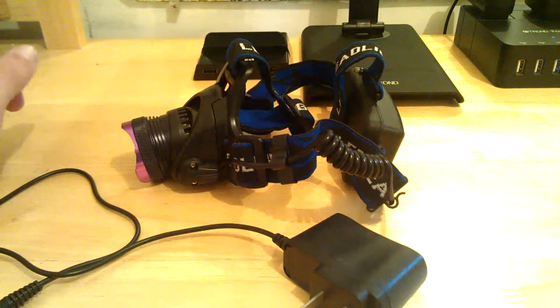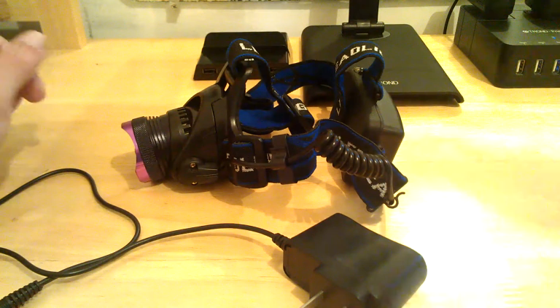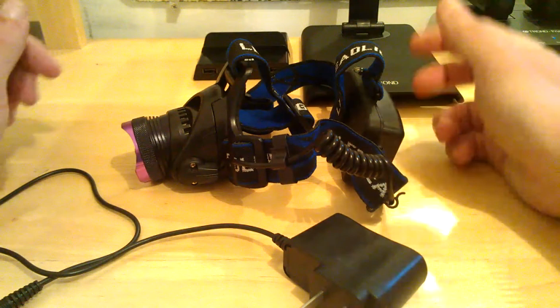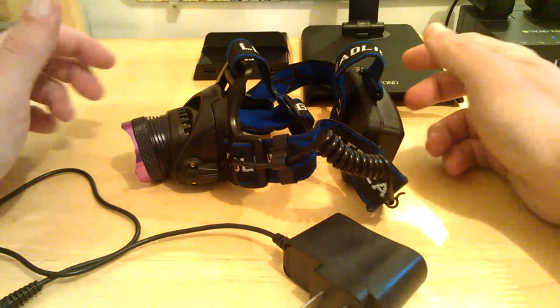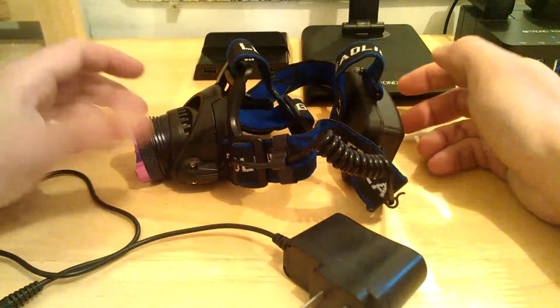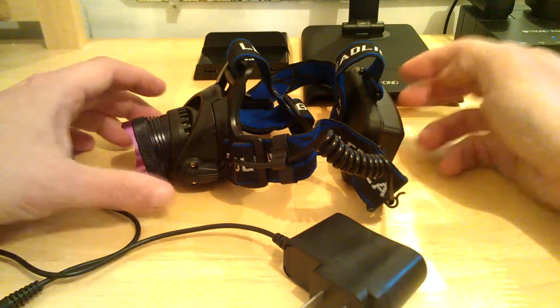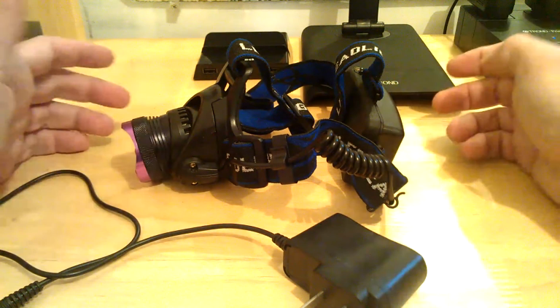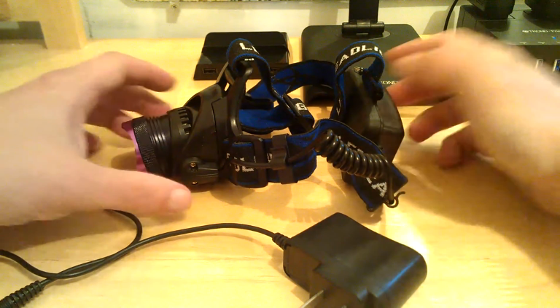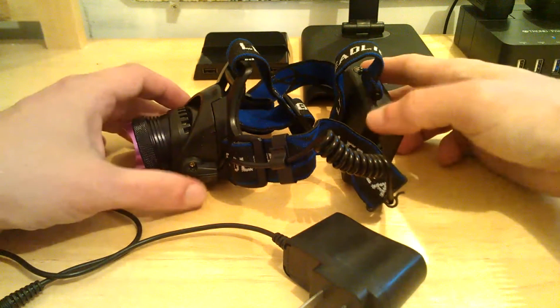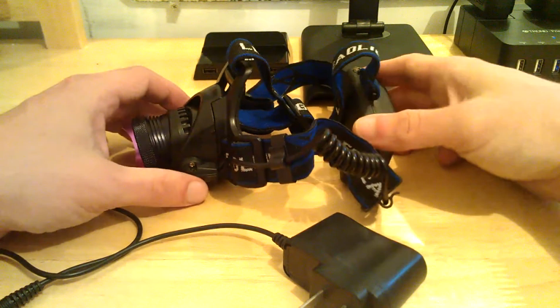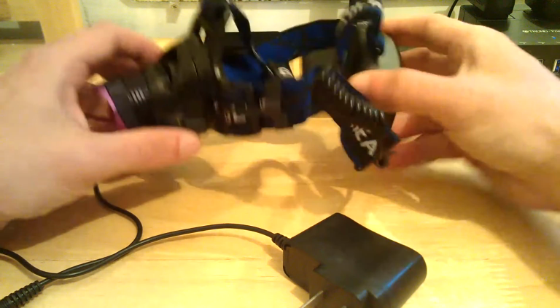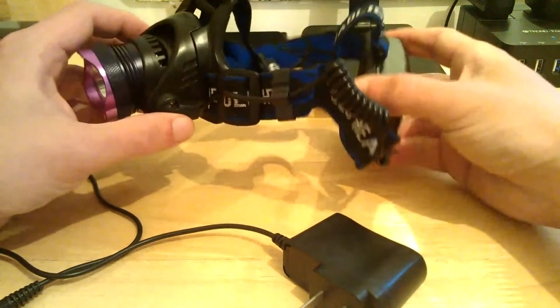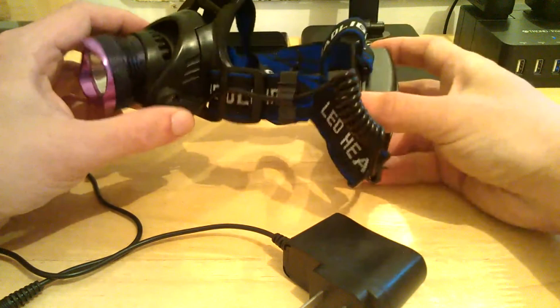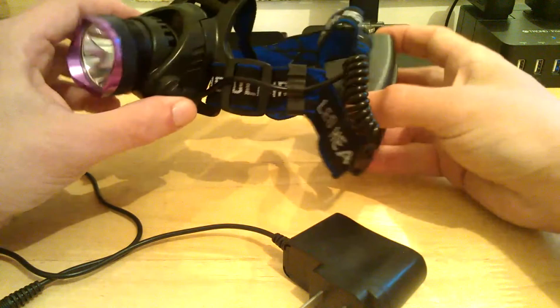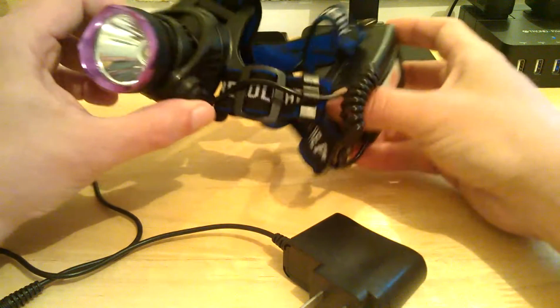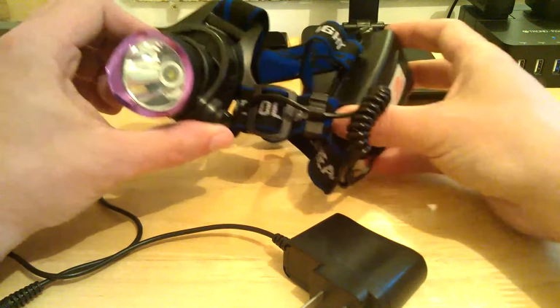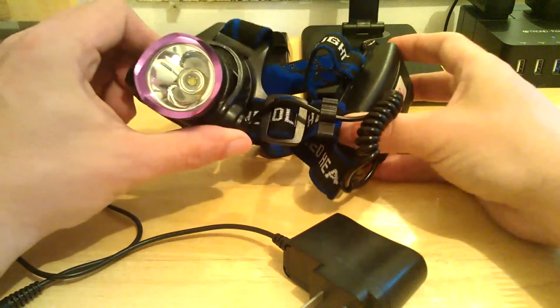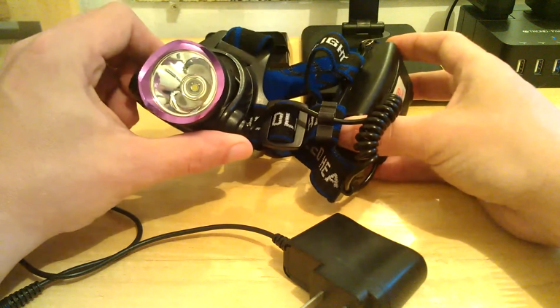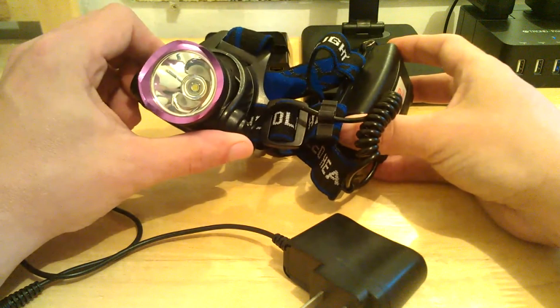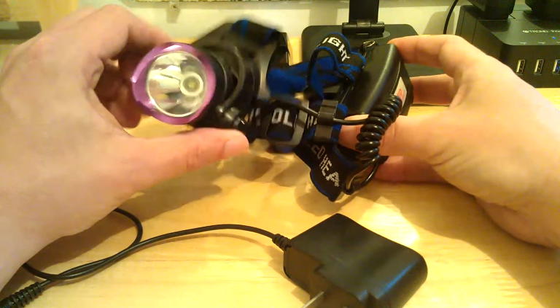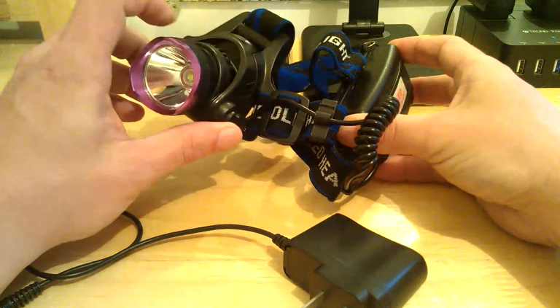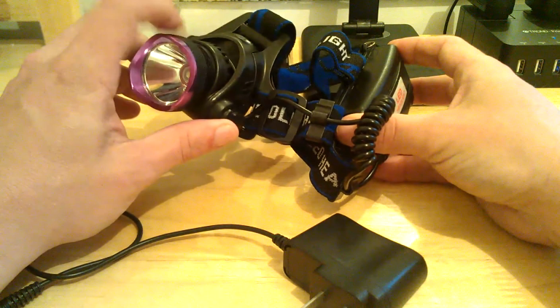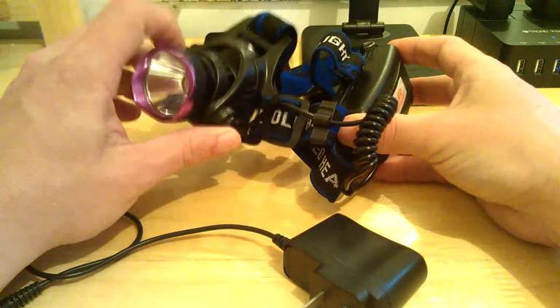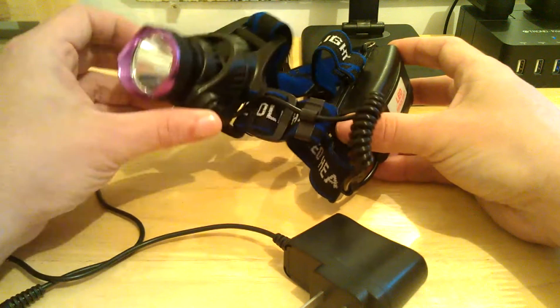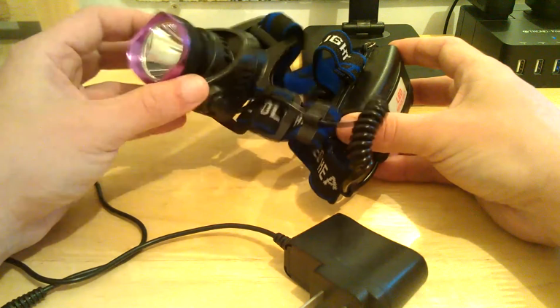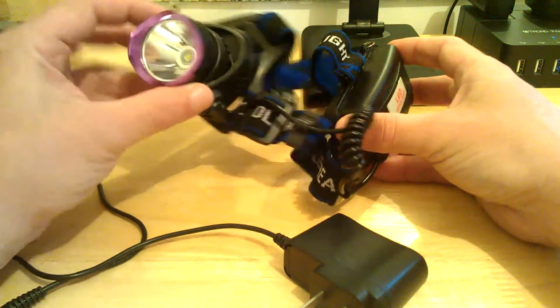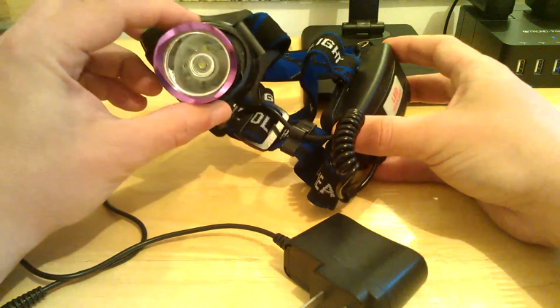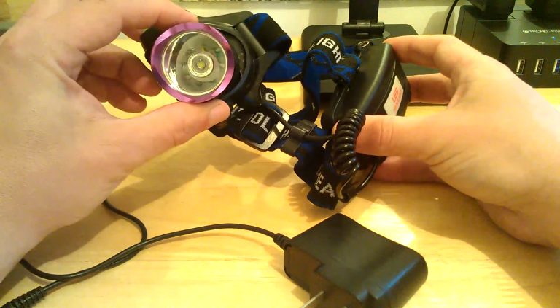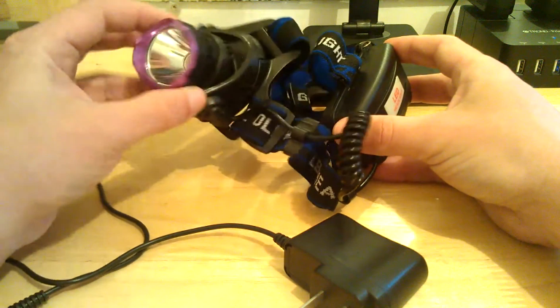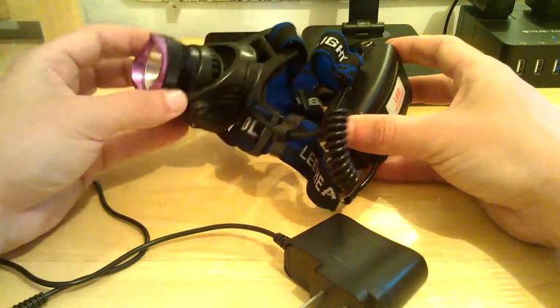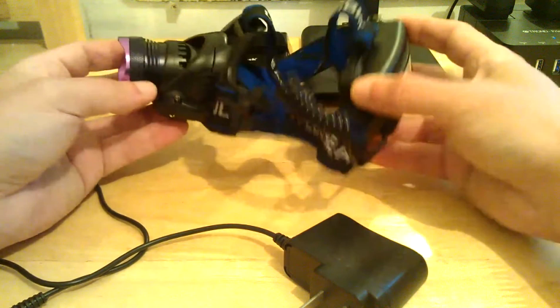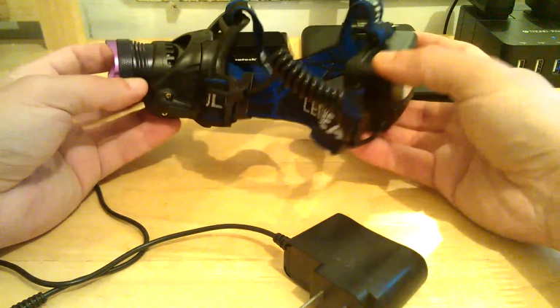Hi guys, Reviews4Uz here, back with another review for you. This review is for the Winfire 2000 lumen single LED headlamp.